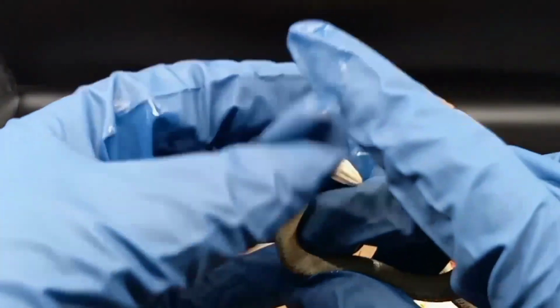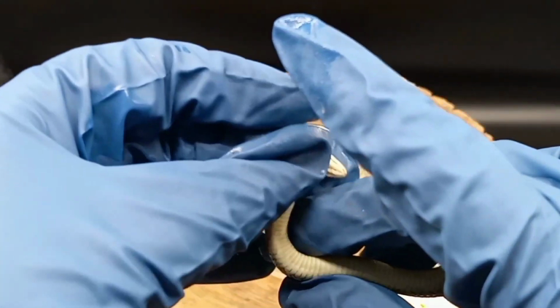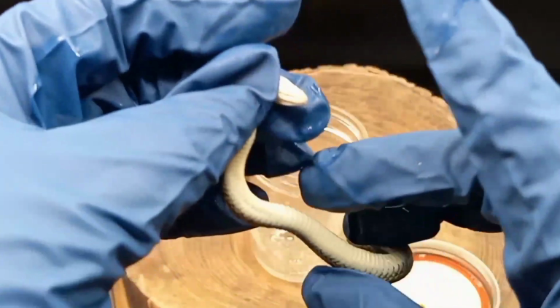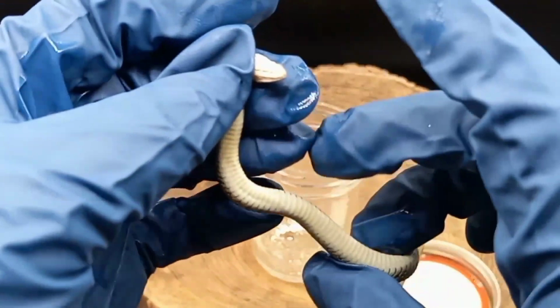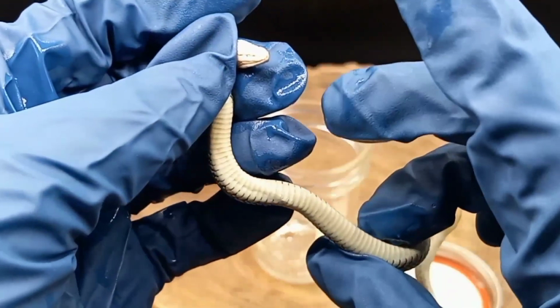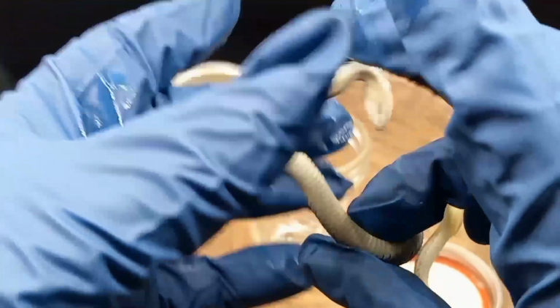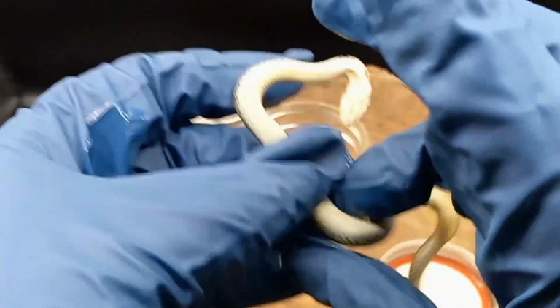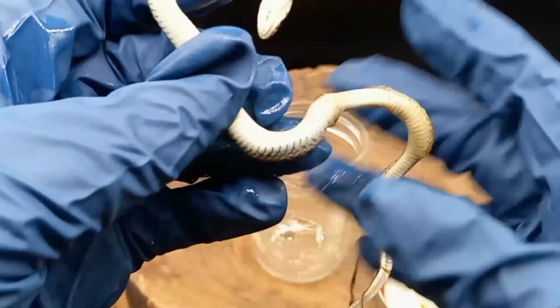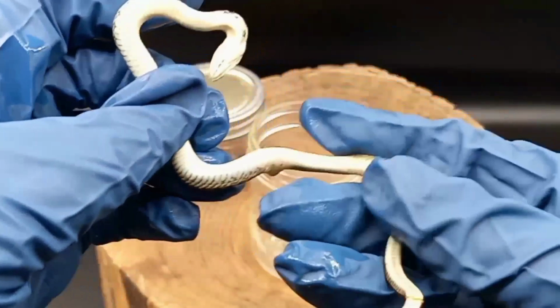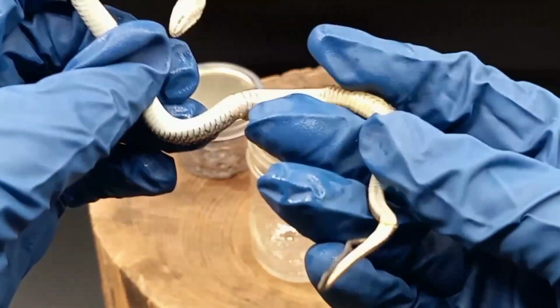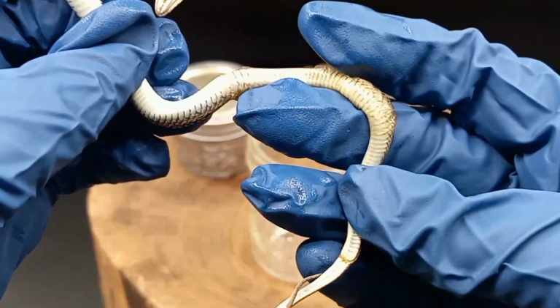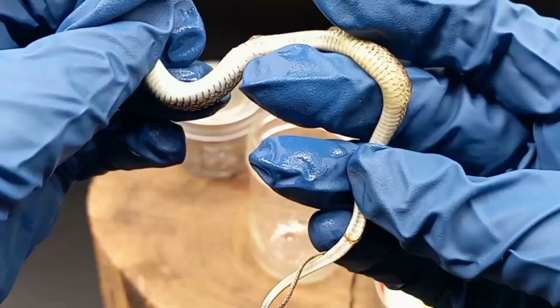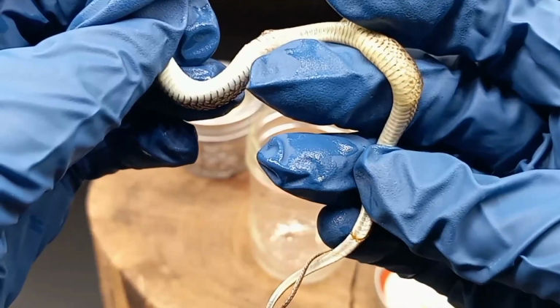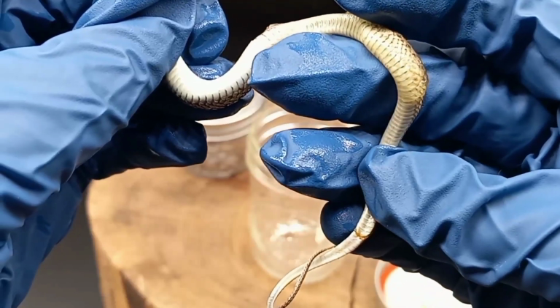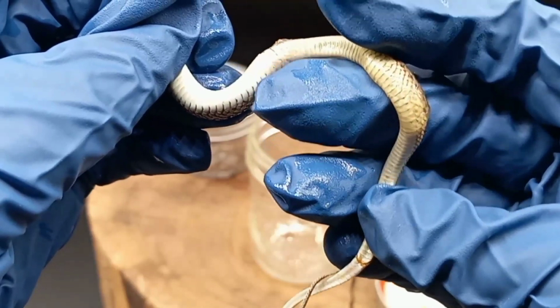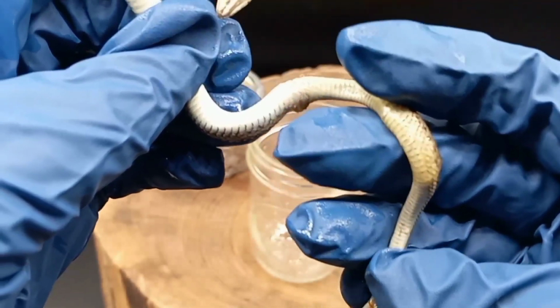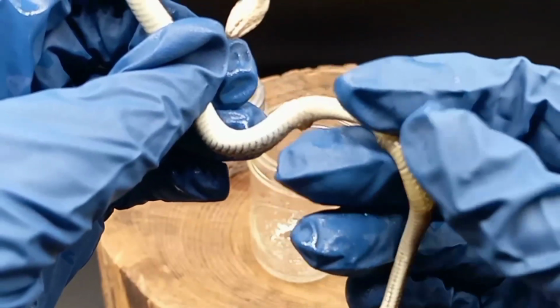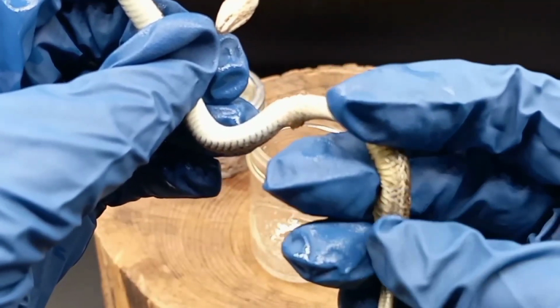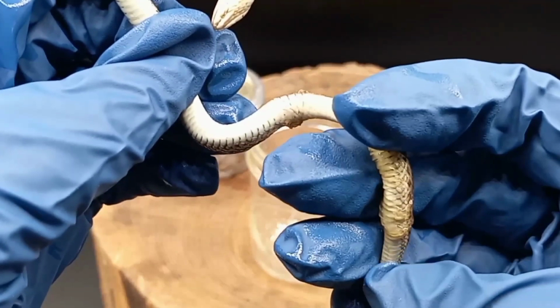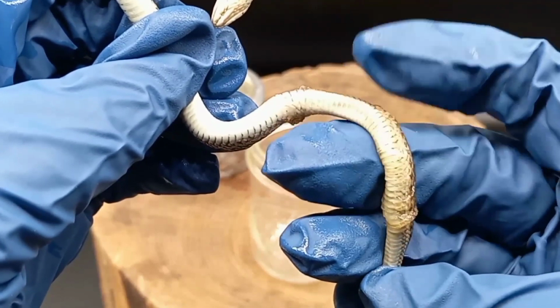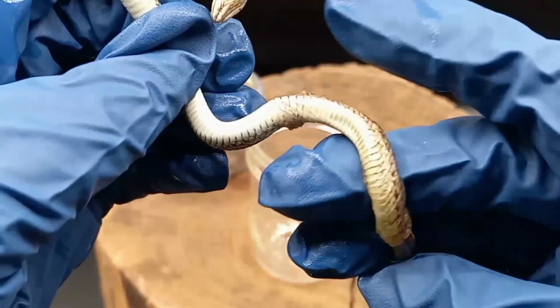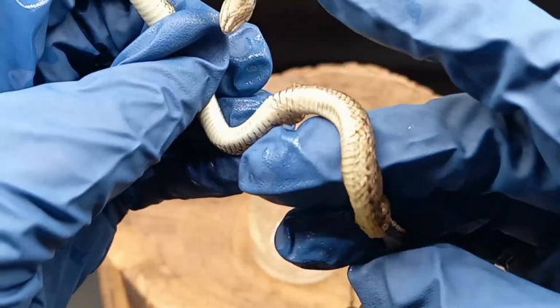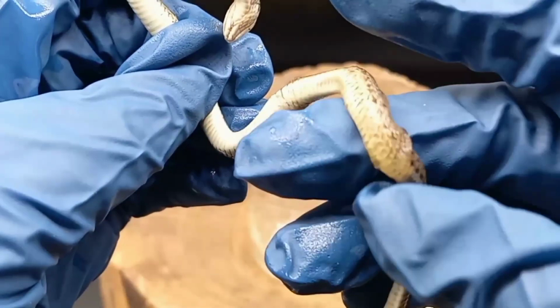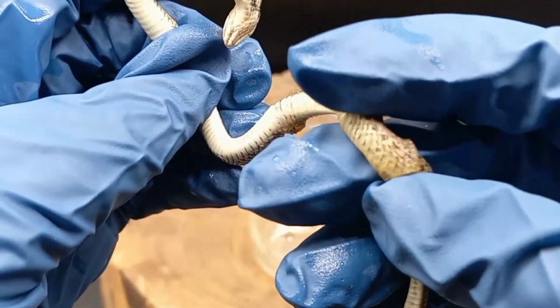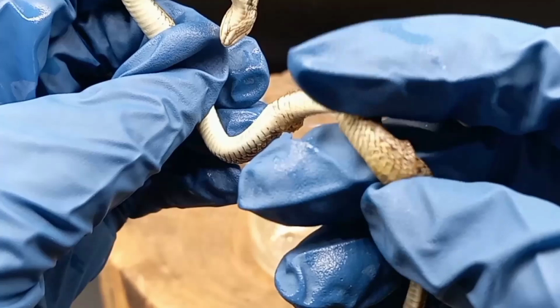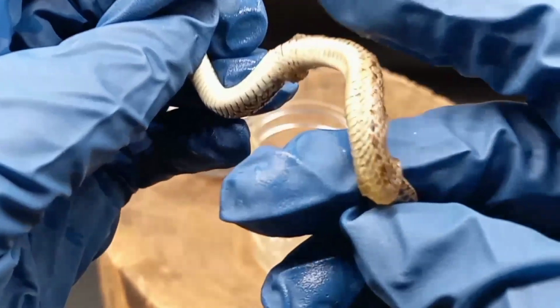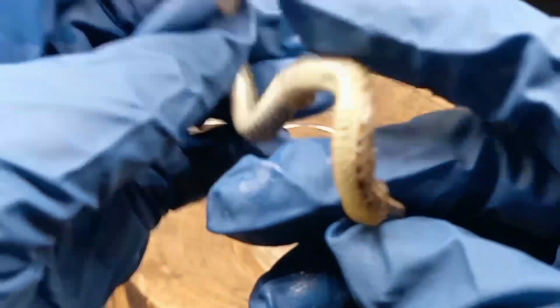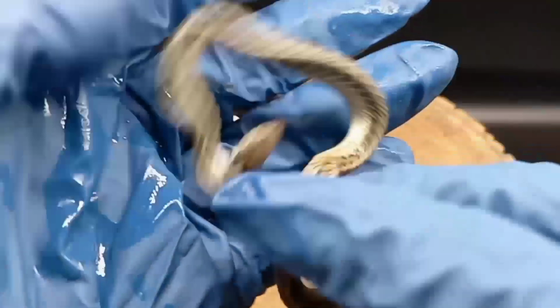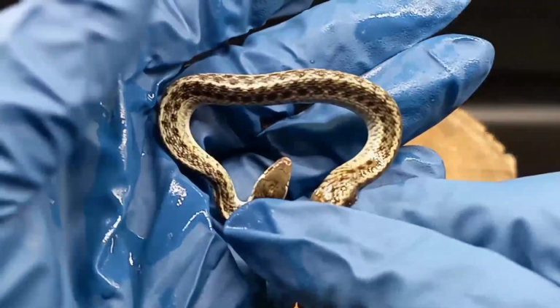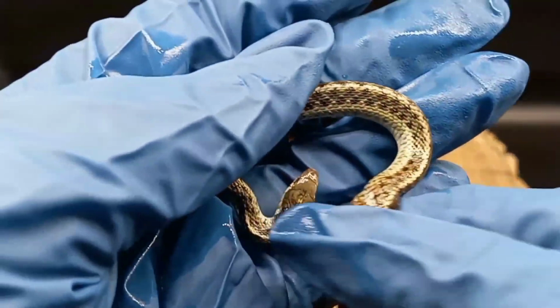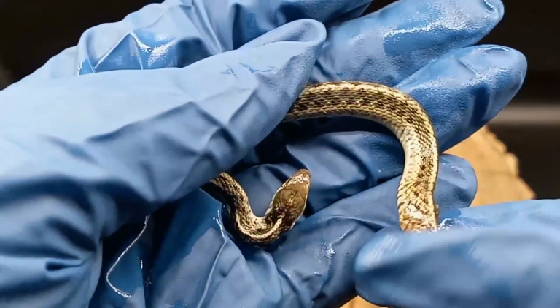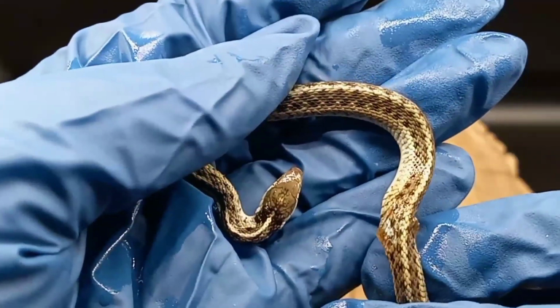All the other siblings are fine — they're huge, they're doing well. Tiny Tim, the runt of this whole litter, is doing amazing. He's just trucking on and being as cute and as Tiny Tim as he is. I'll do an update video on Tiny Tim. I love Tiny Tim.